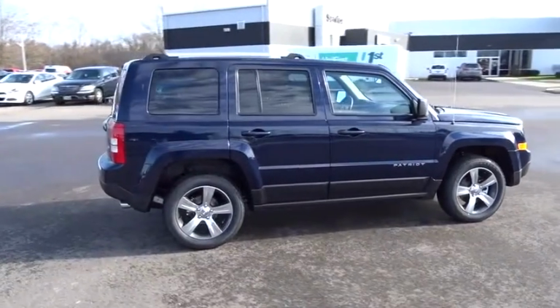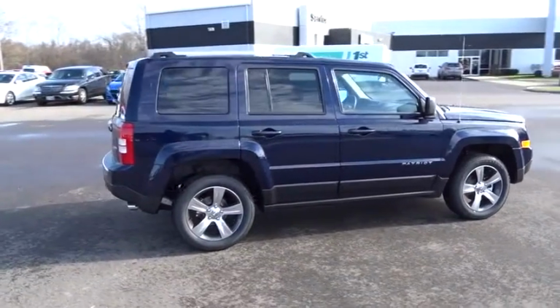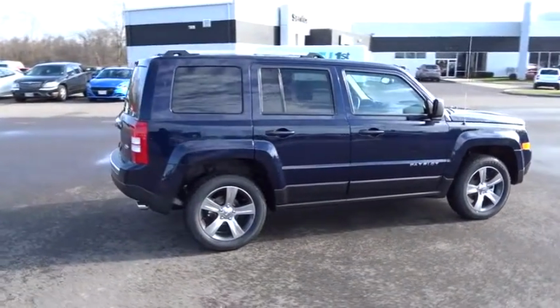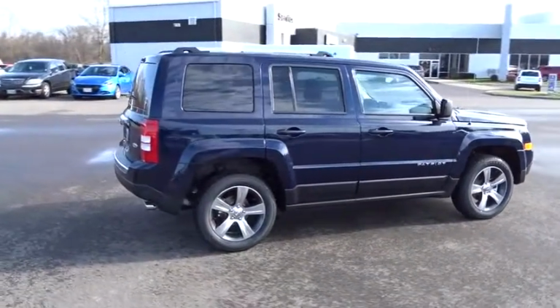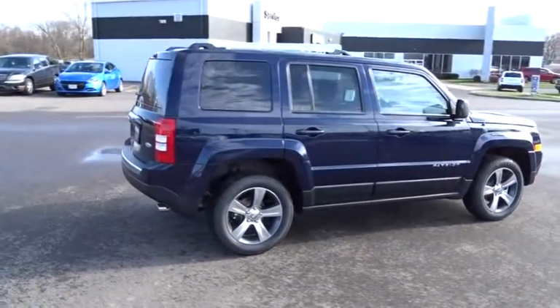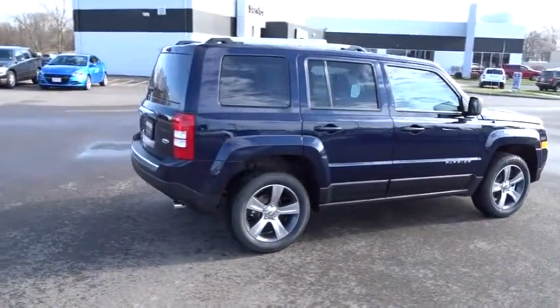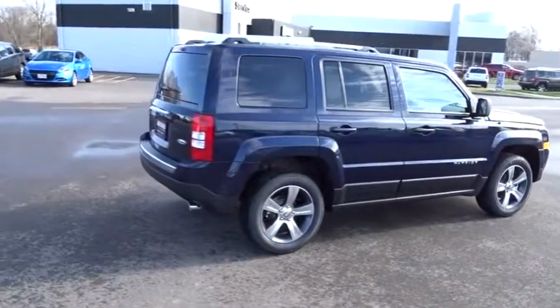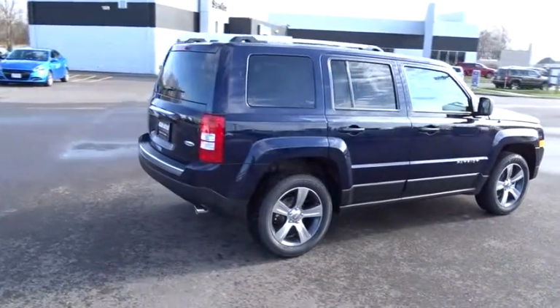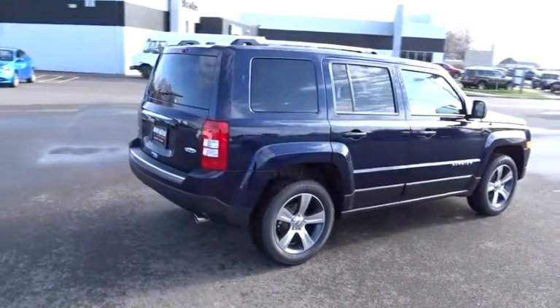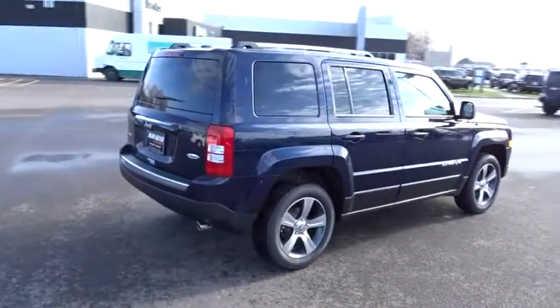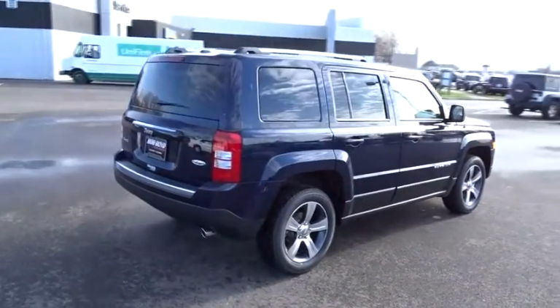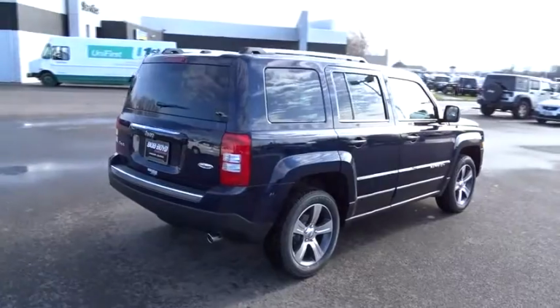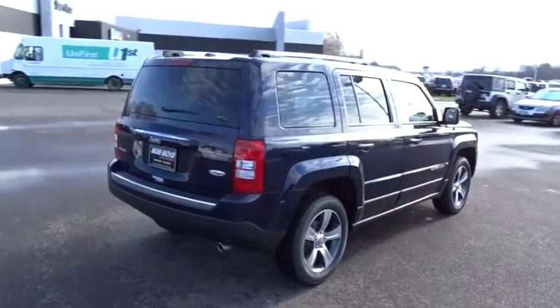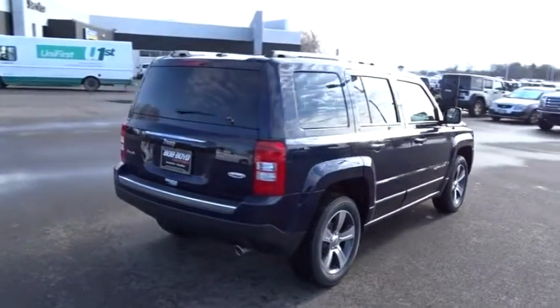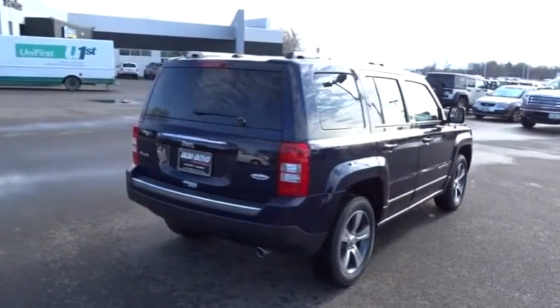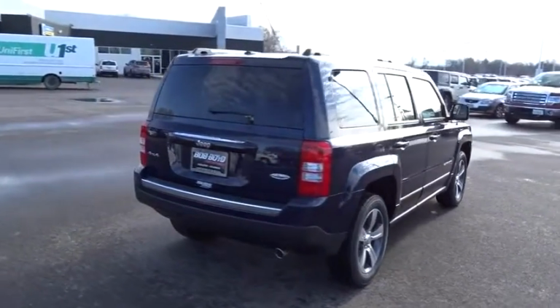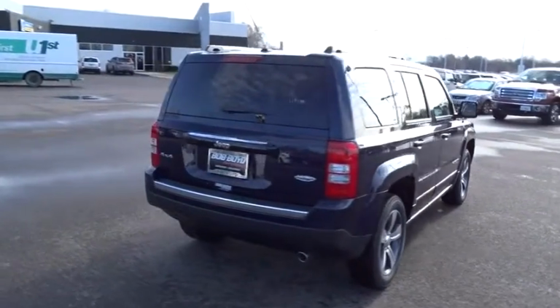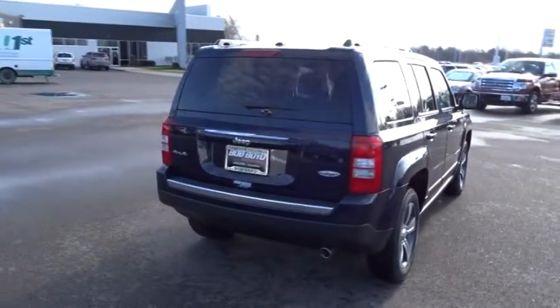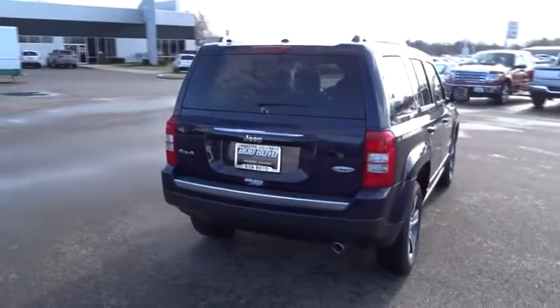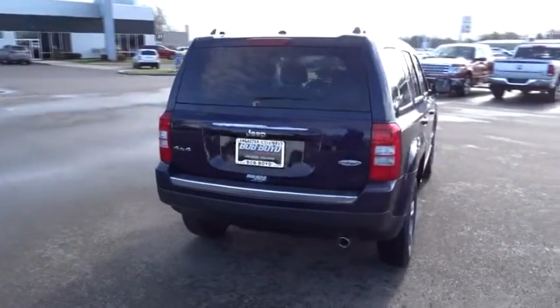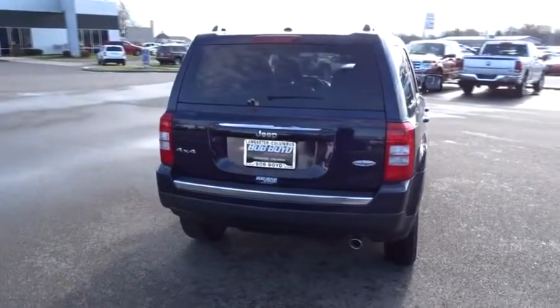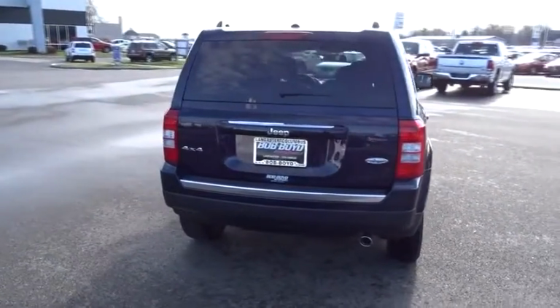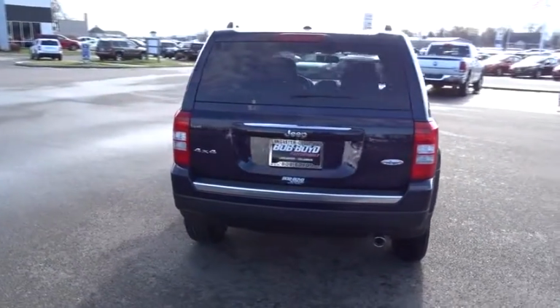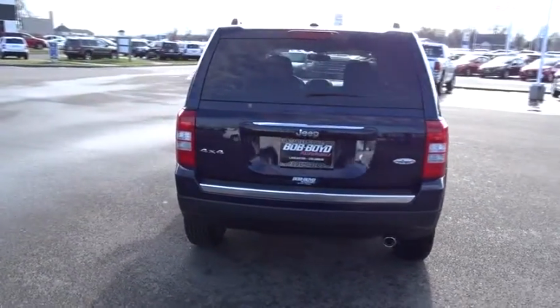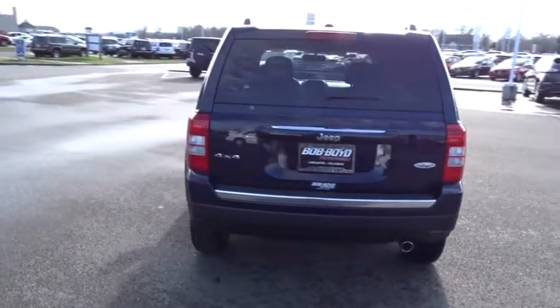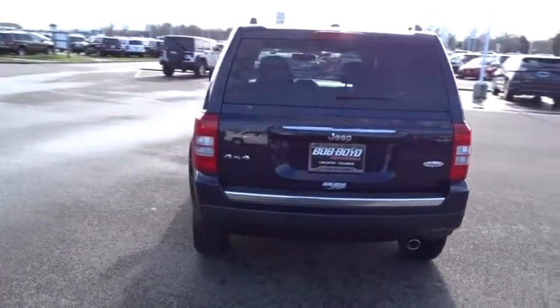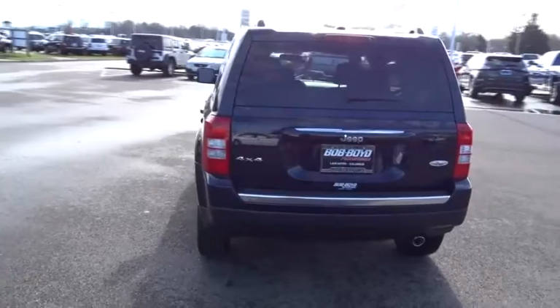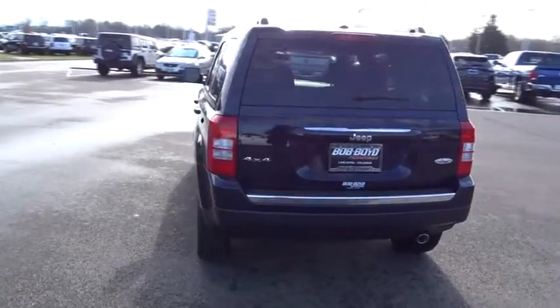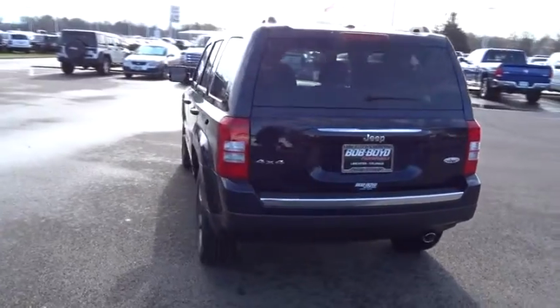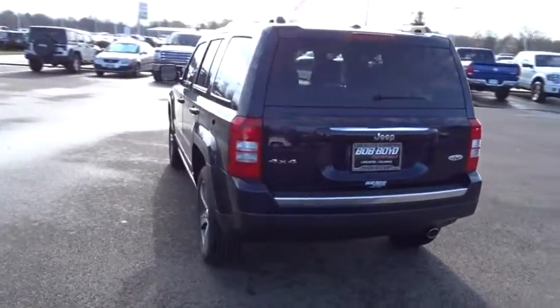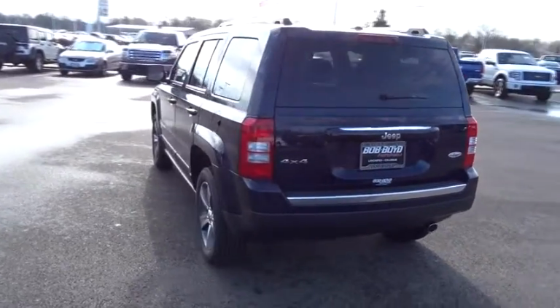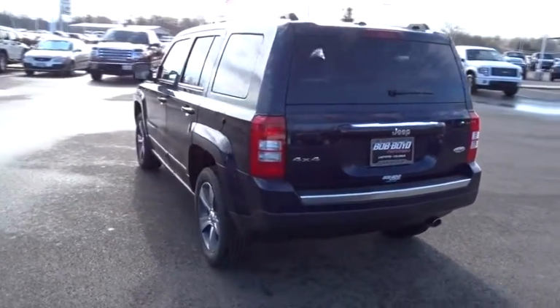The Patriot has plenty of room inside for any size family. This vehicle has less than 100 miles. If you like it online, you'll love it in your driveway. Take it for a spin today.